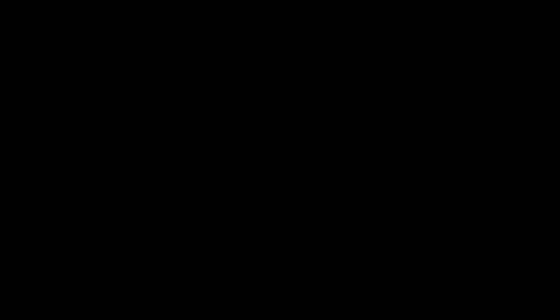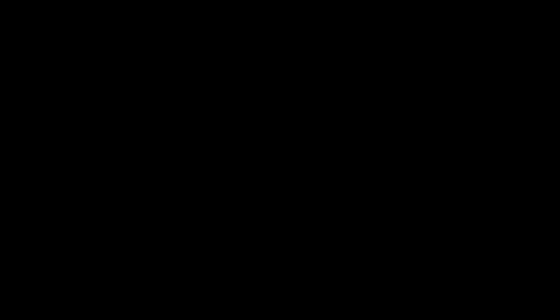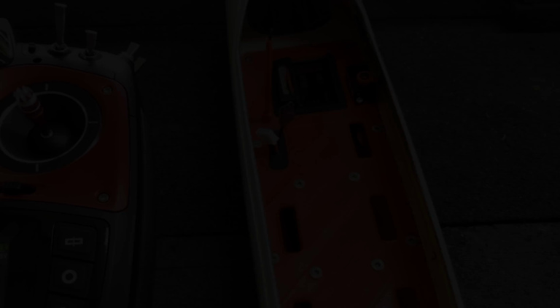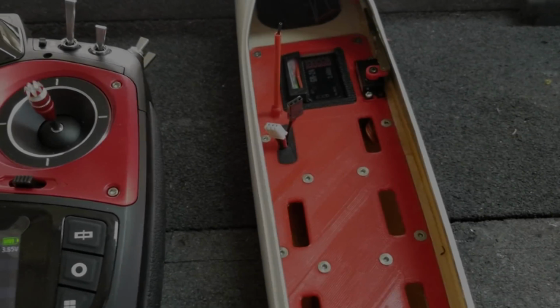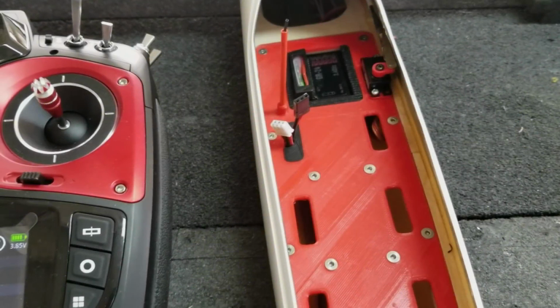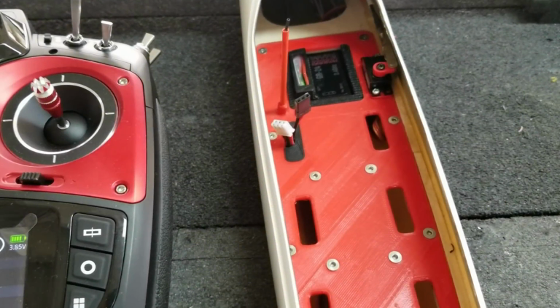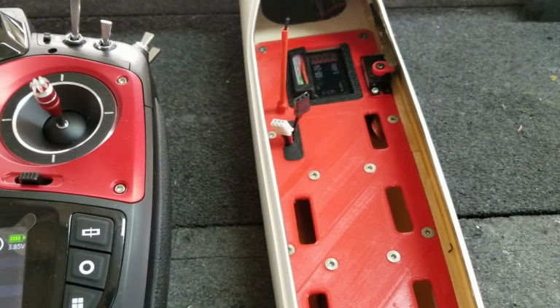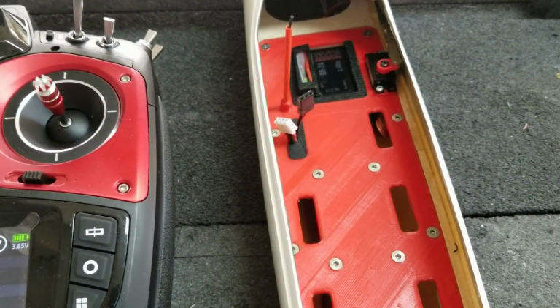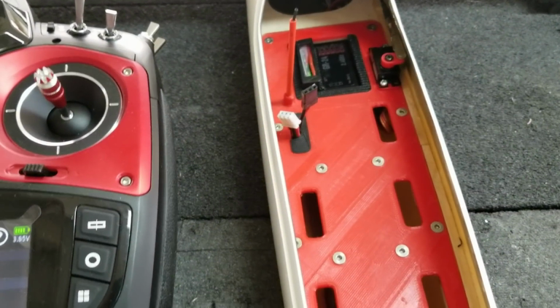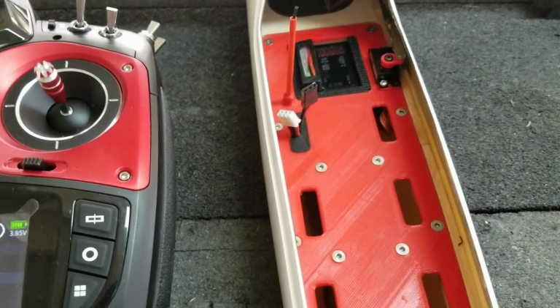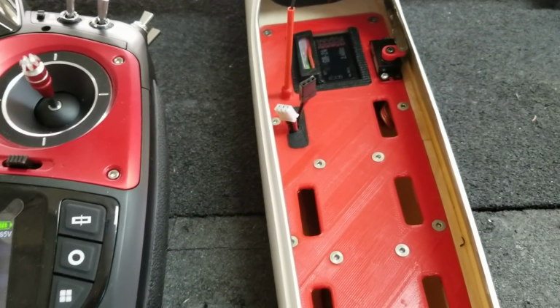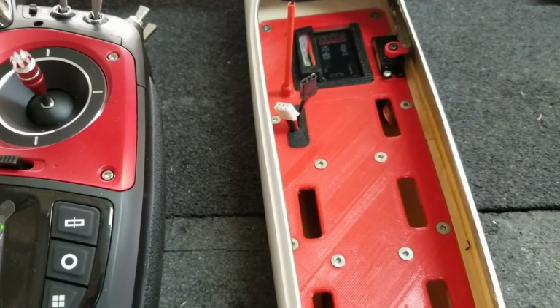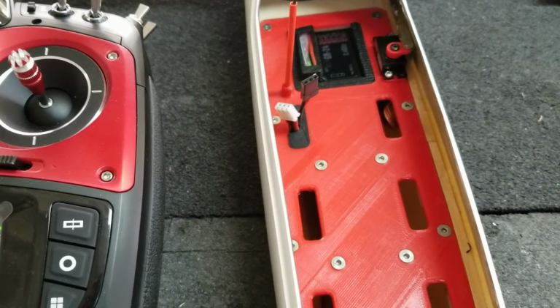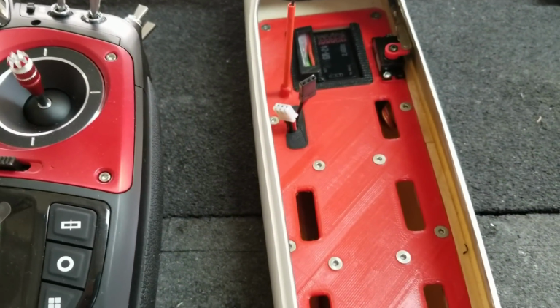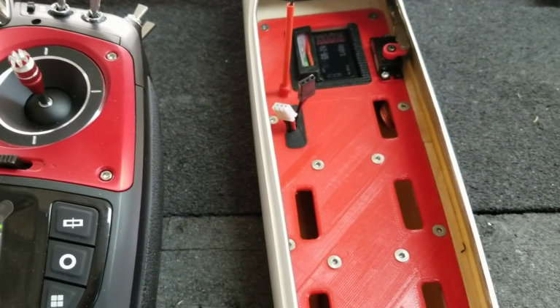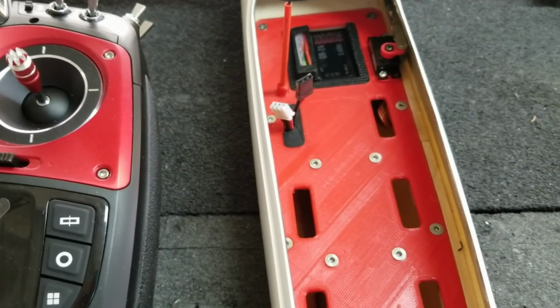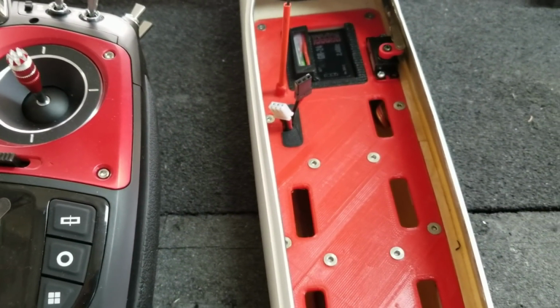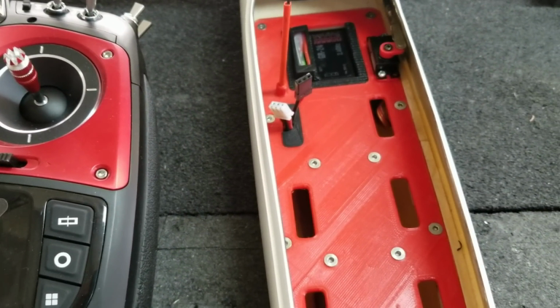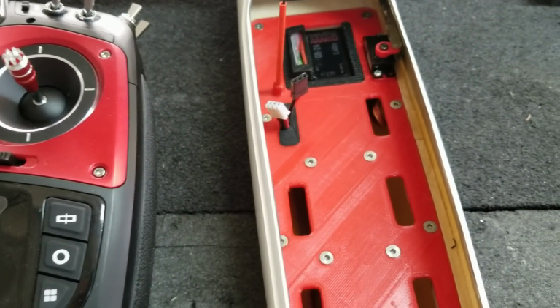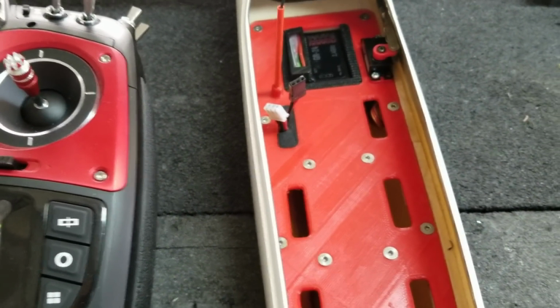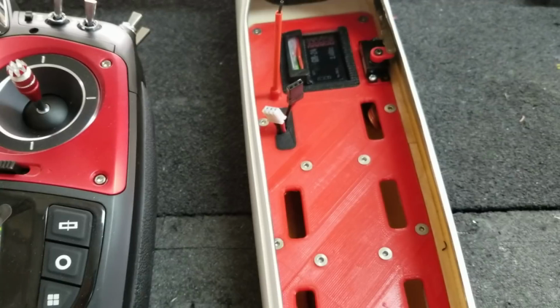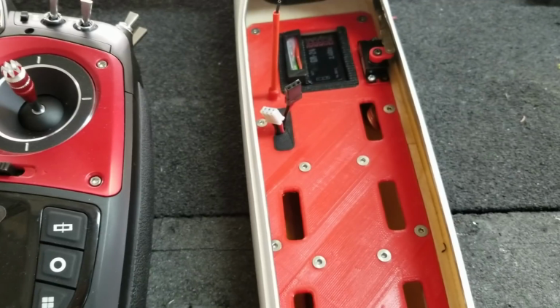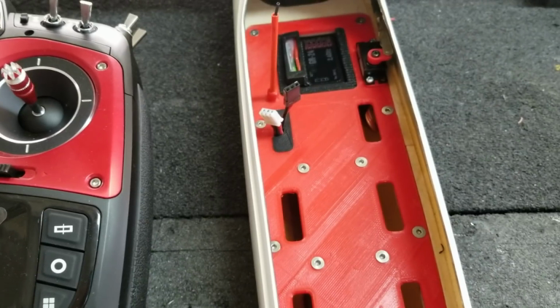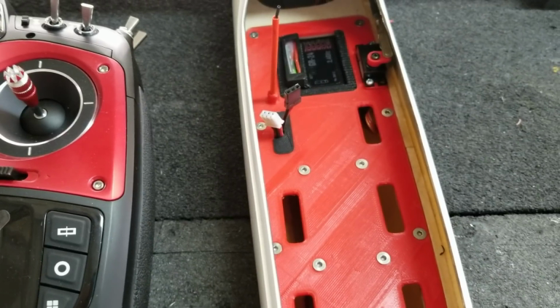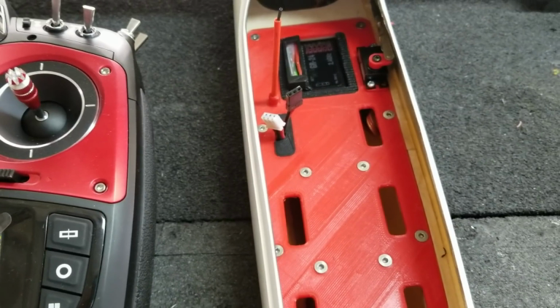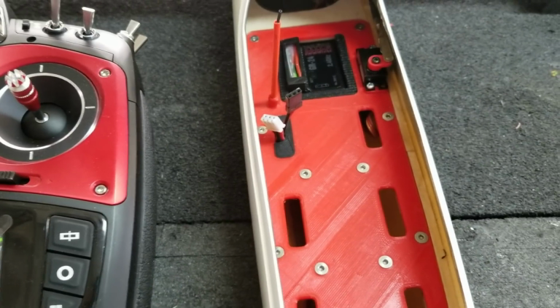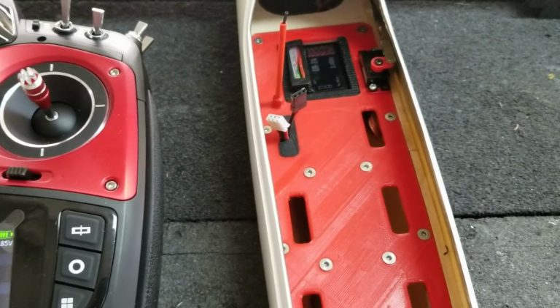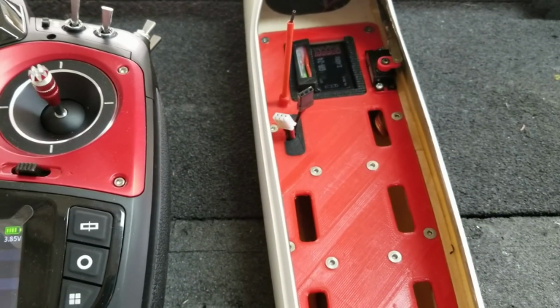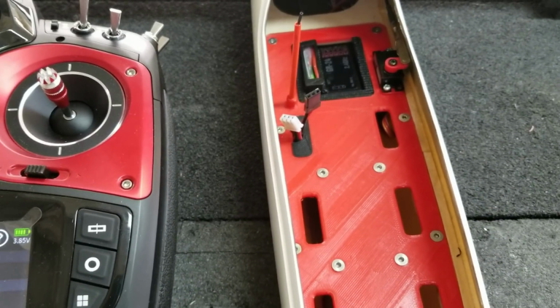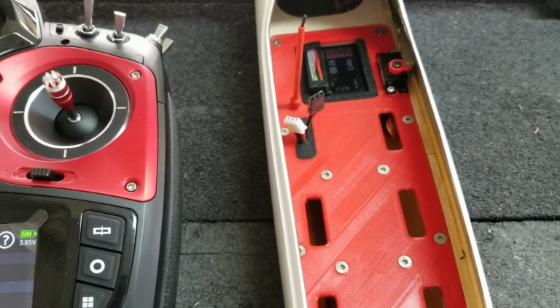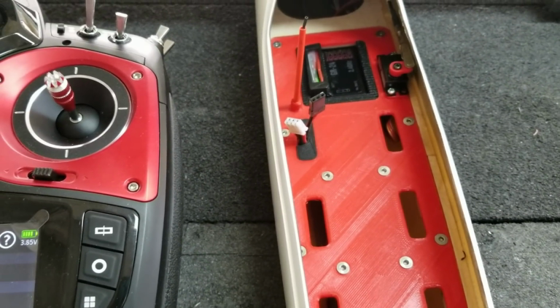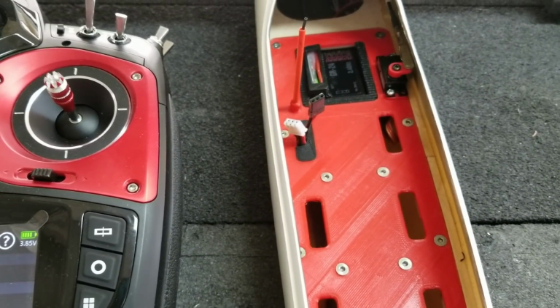Hey, what's up everybody? It's Oli from Flight Comp, and this is the Ikura build video part 3.